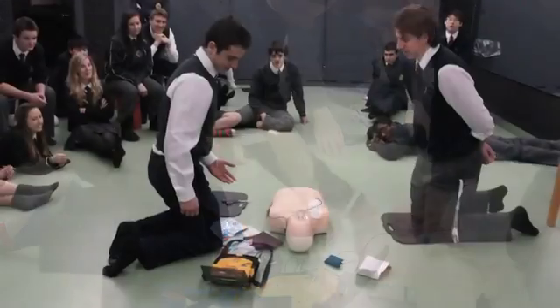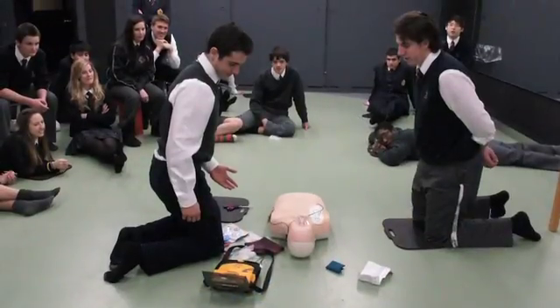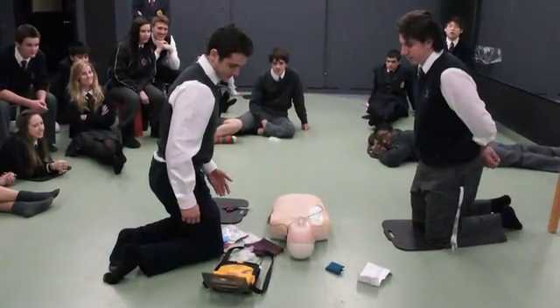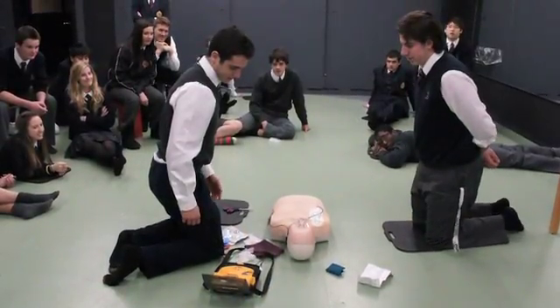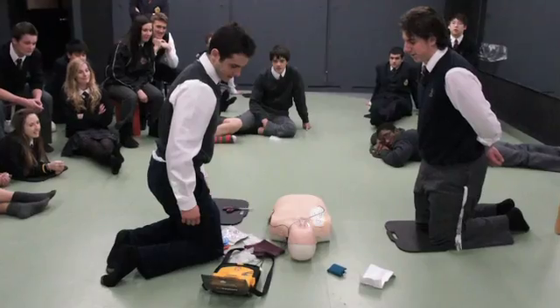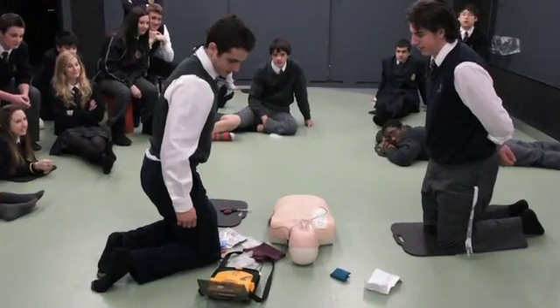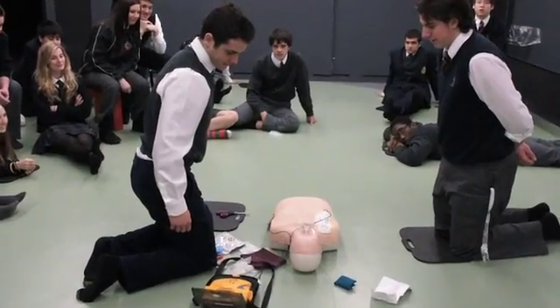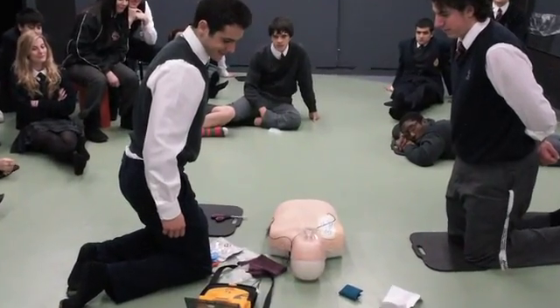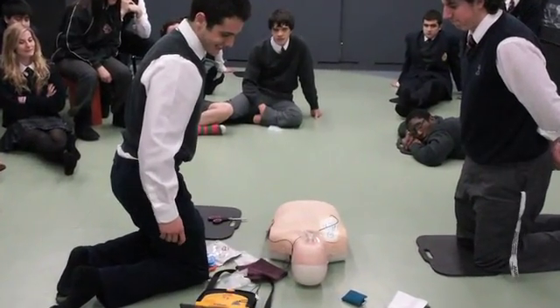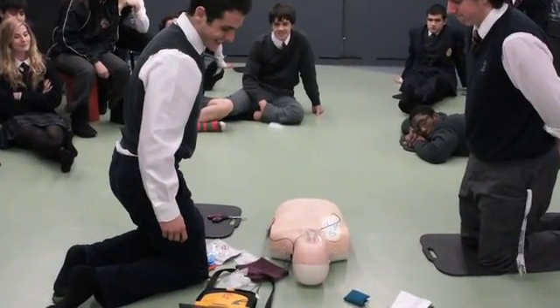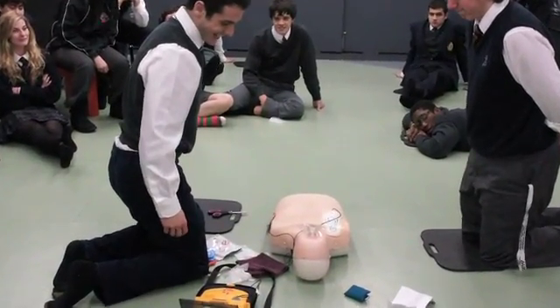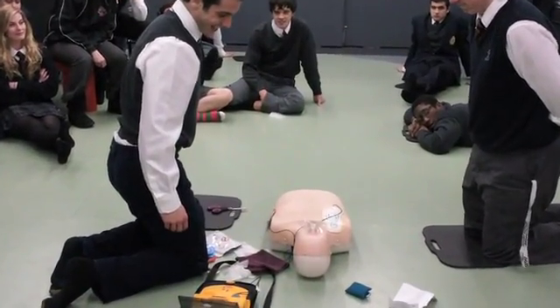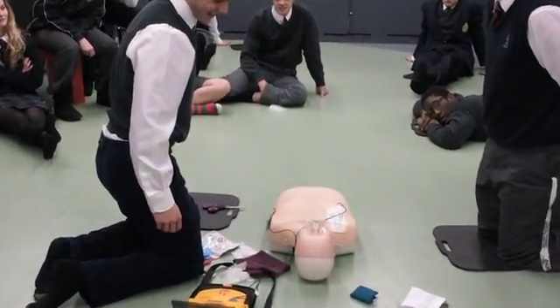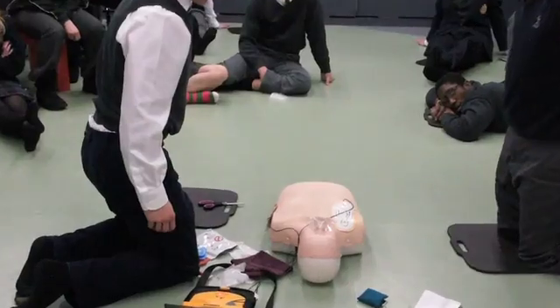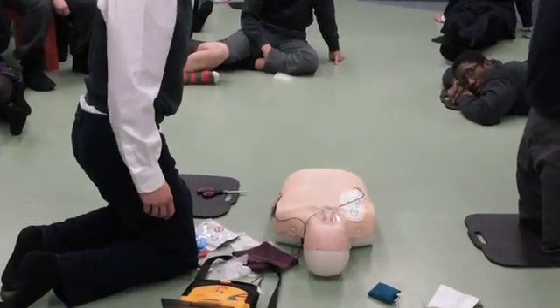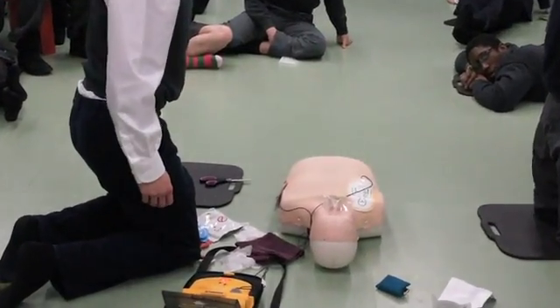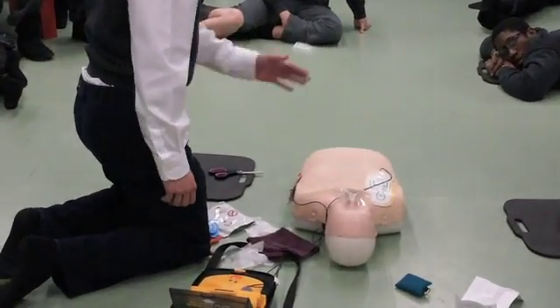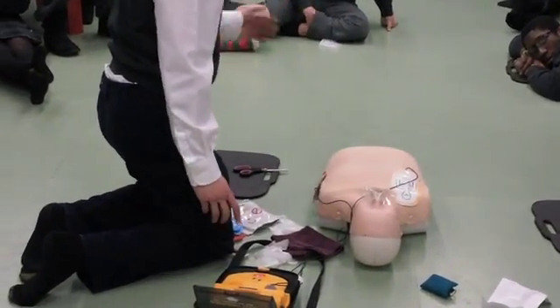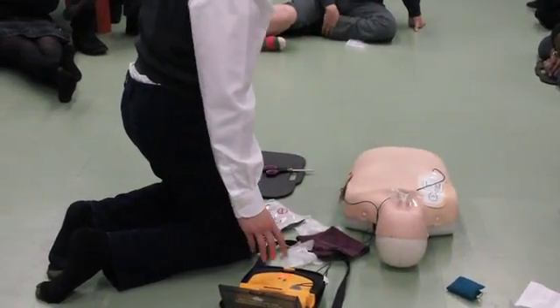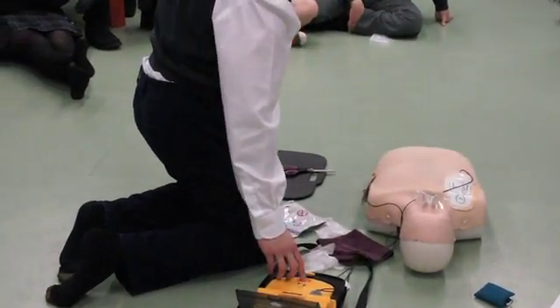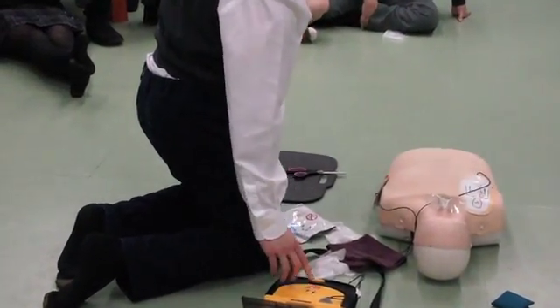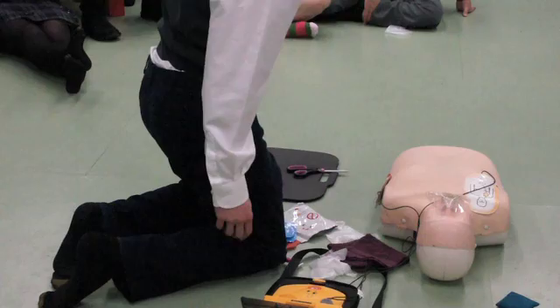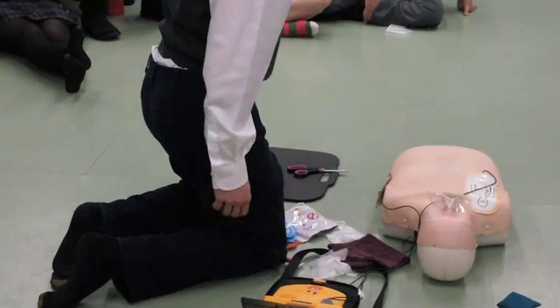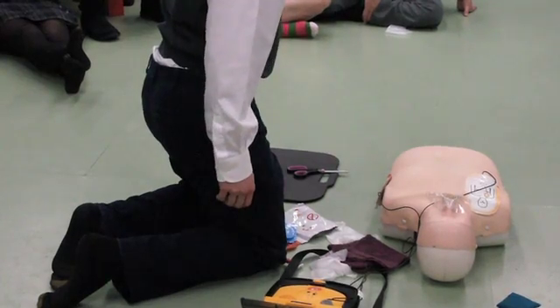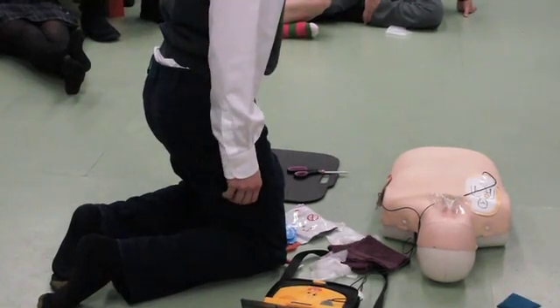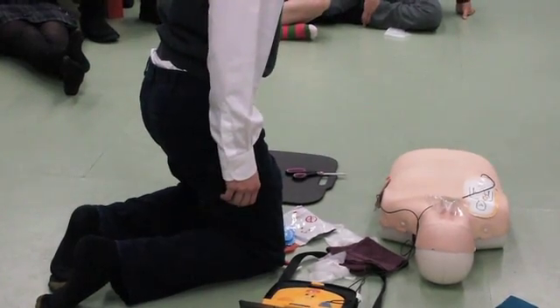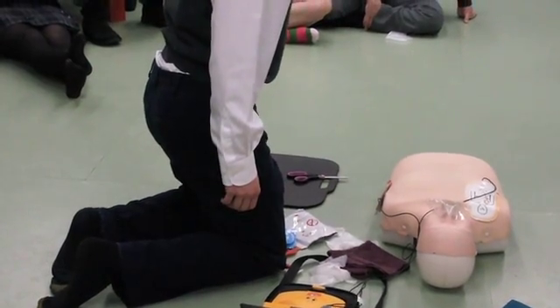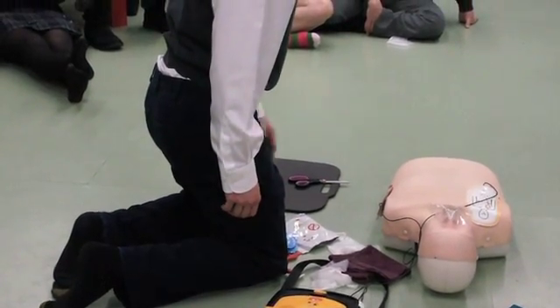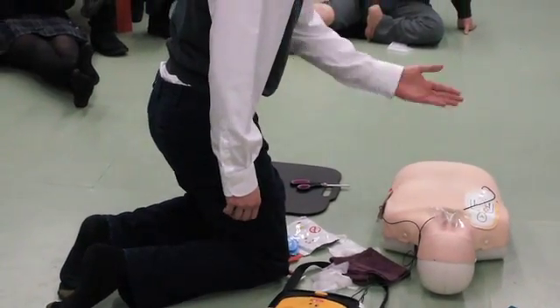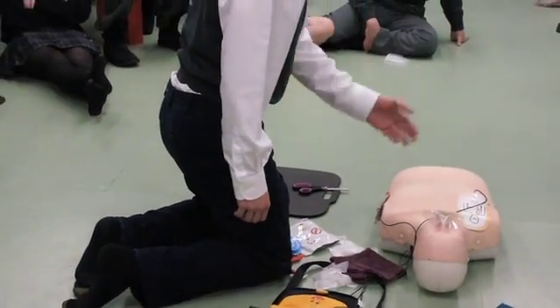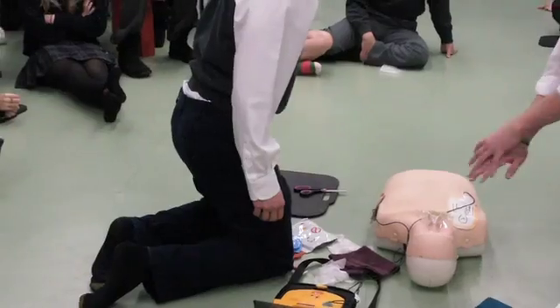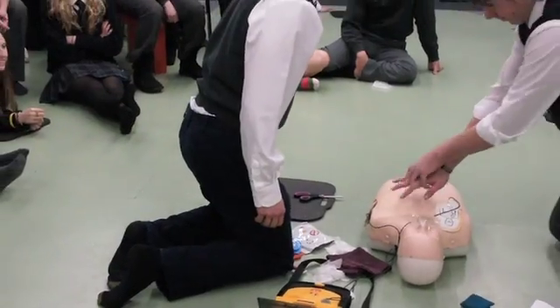Preparing to shock. Everyone clear. Press flashing button. Everybody clear. Shock delivered. Provide chest compressions and rescue breaths.